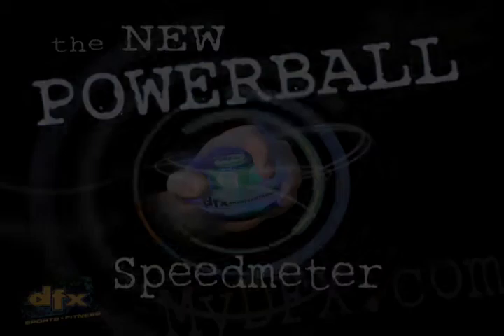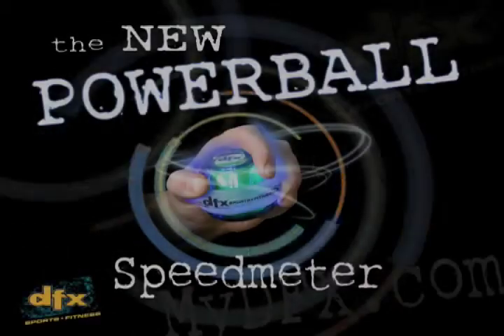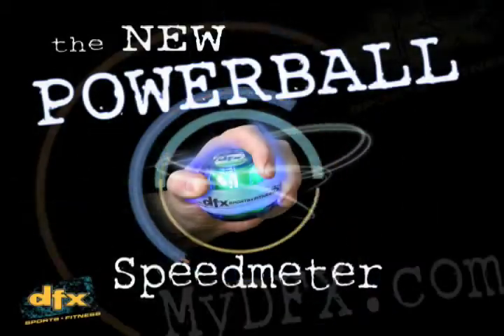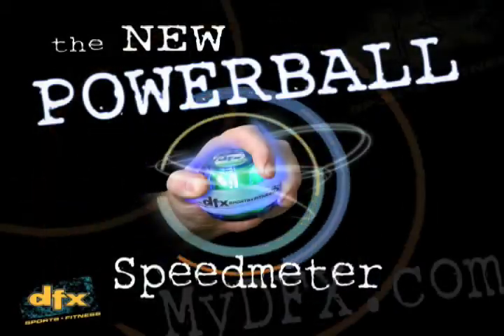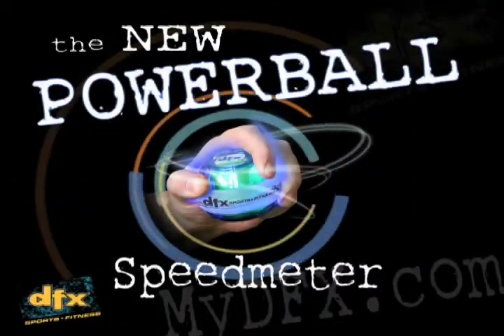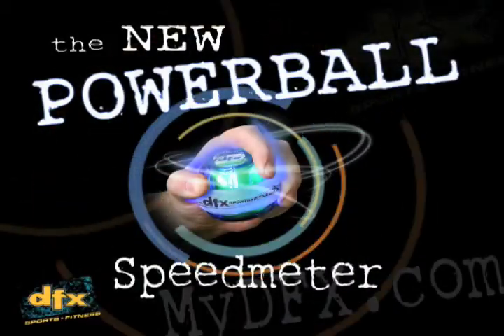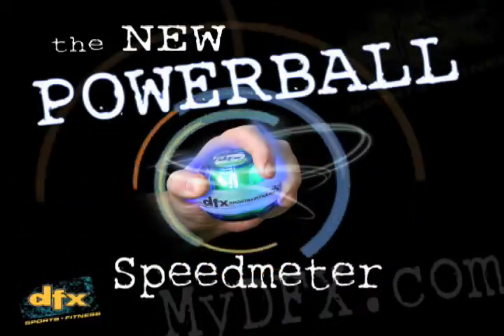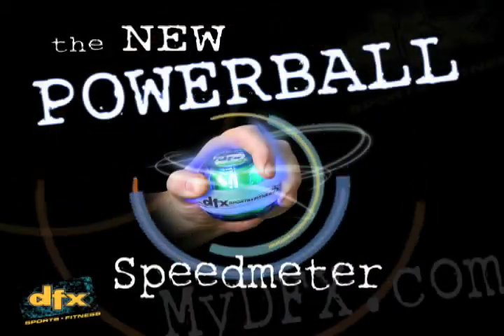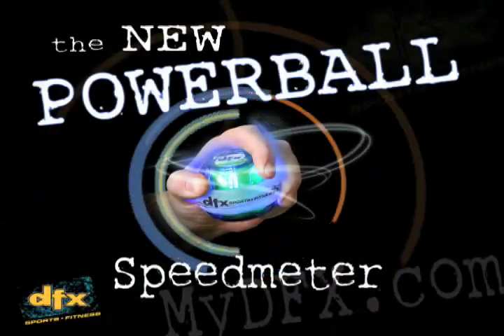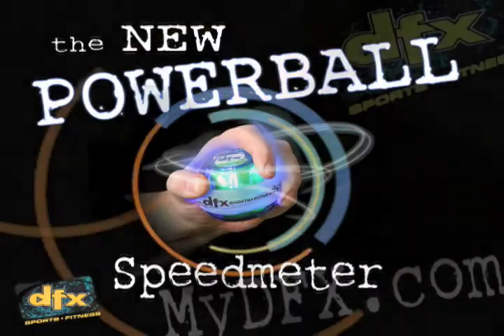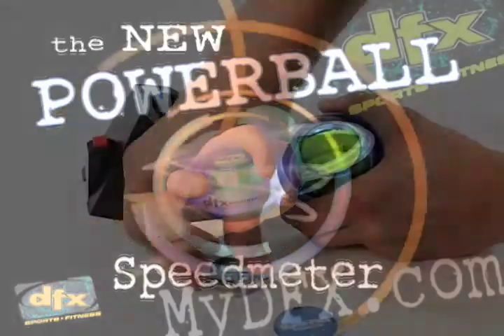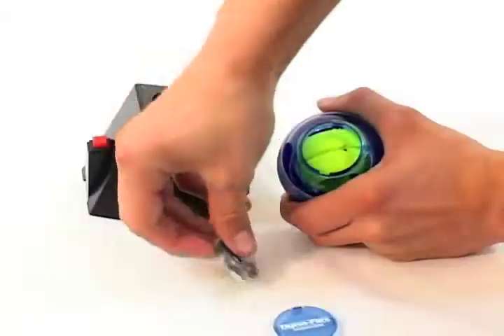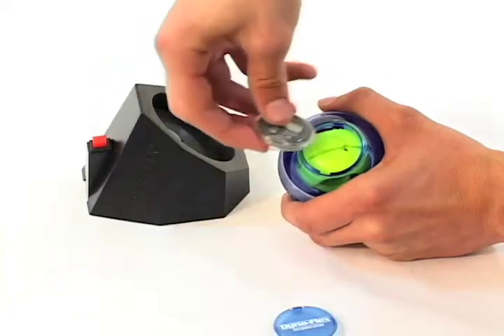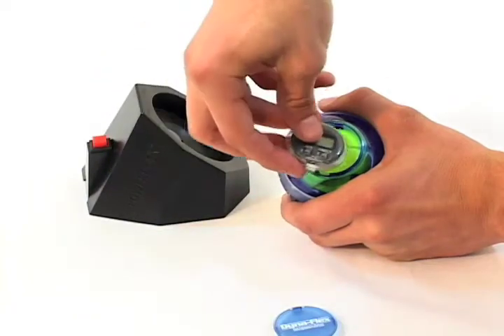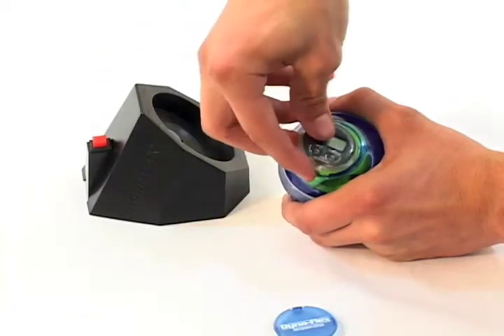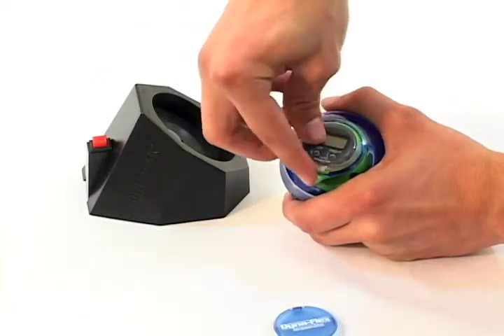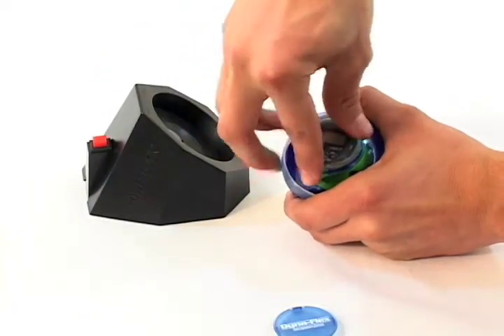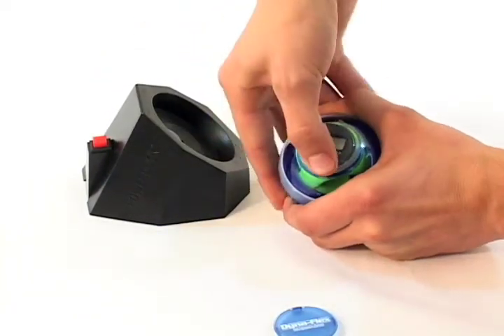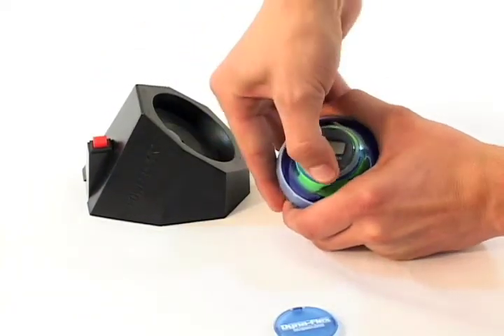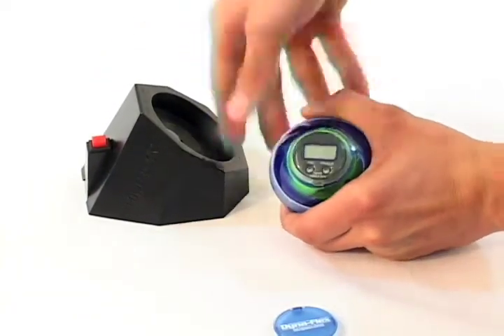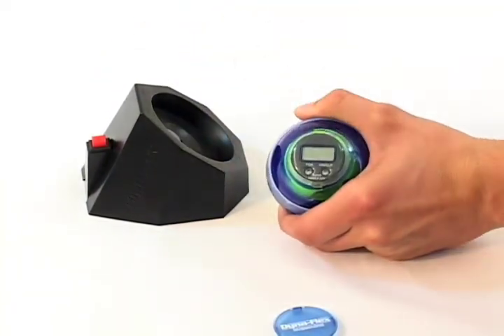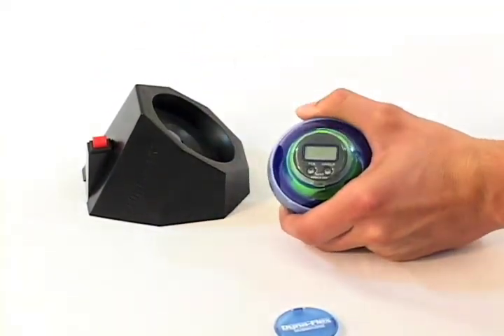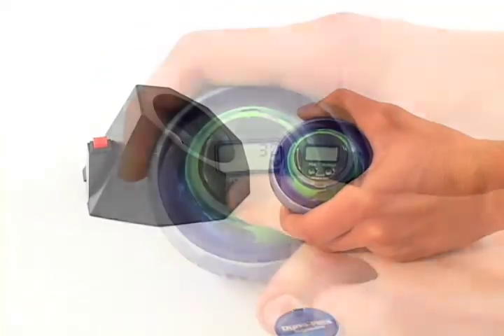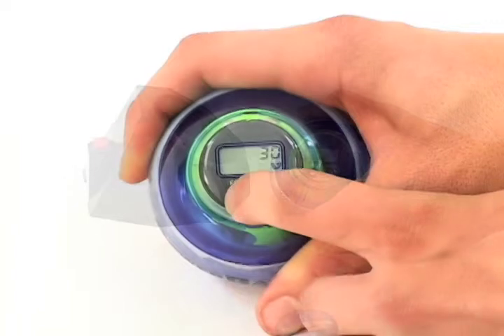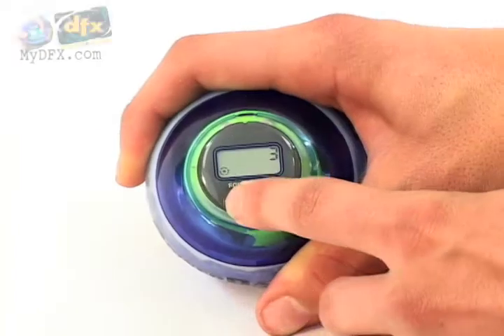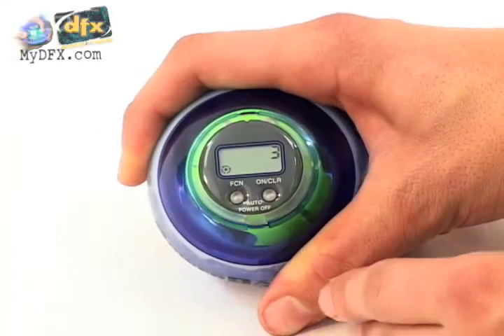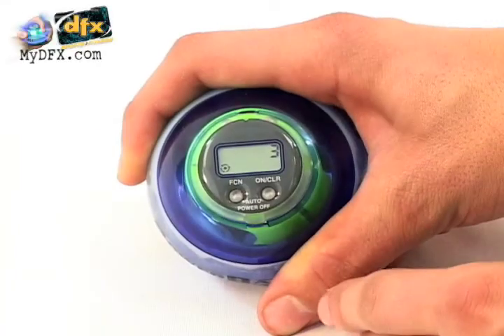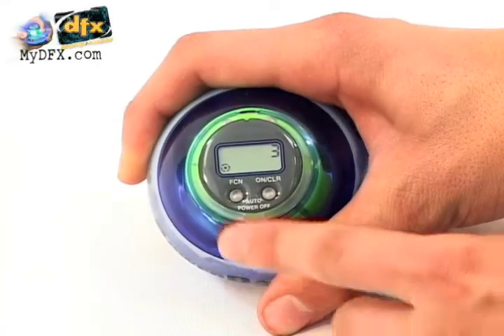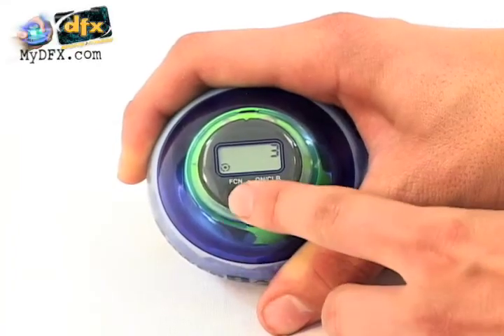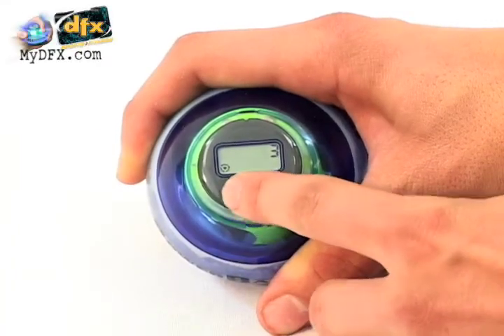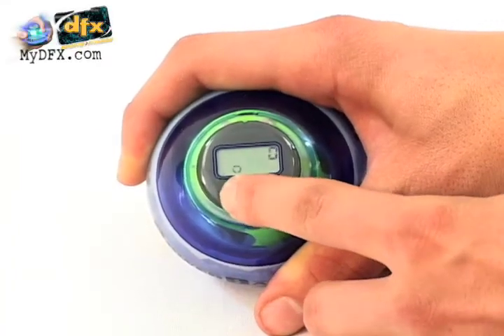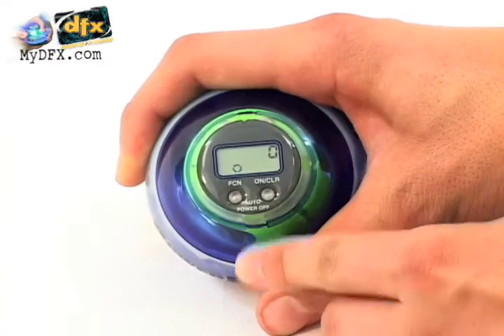Love your Powerball? Just wait until you add the Speed Meter. Just snap it on and start spinning. The Speed Meter is a fantastic way to measure your progress and go for Powerball bragging rights with friends.